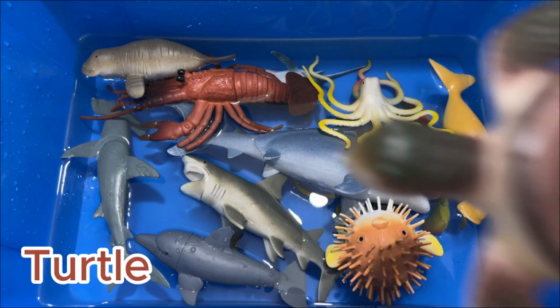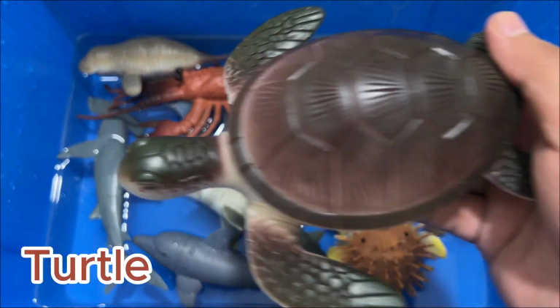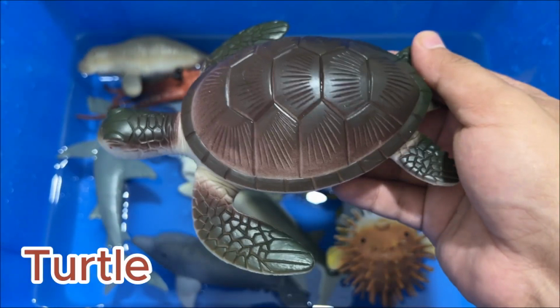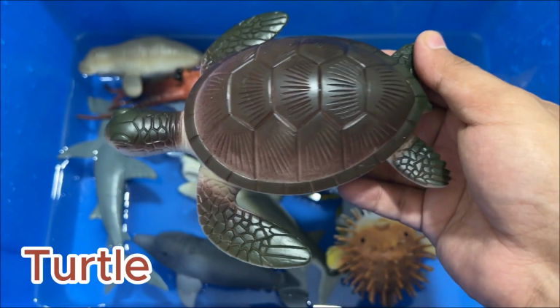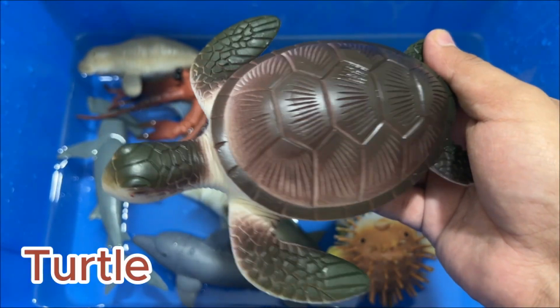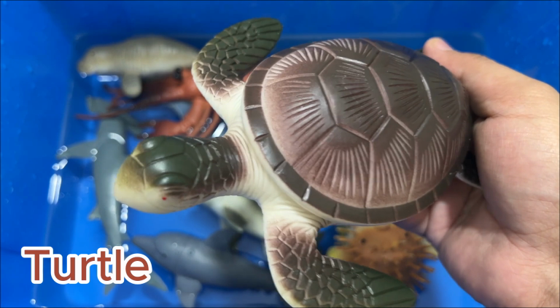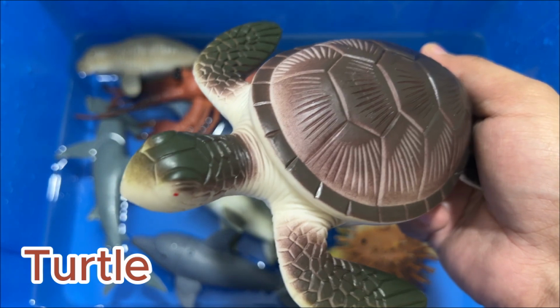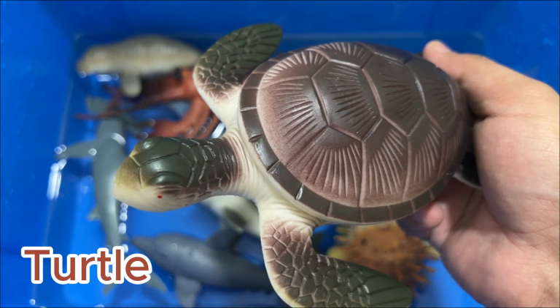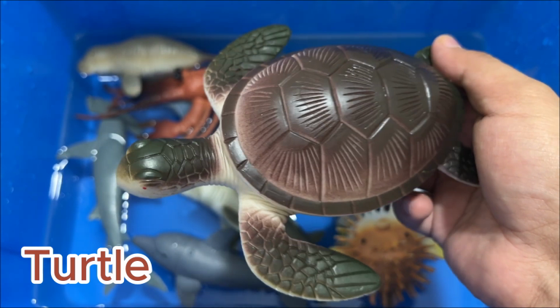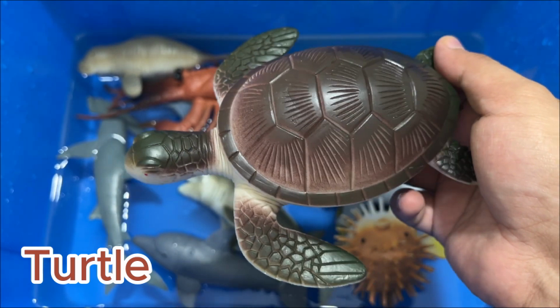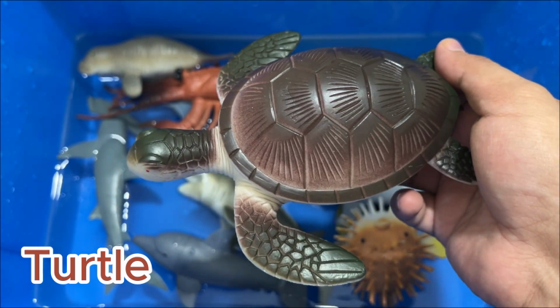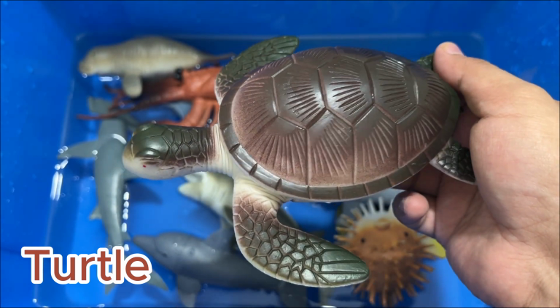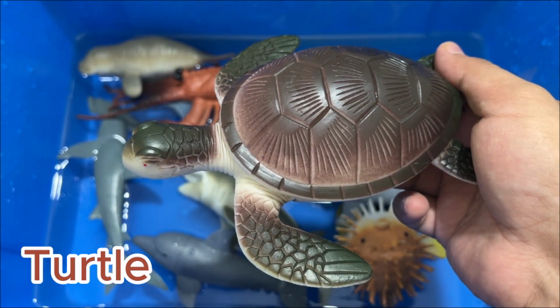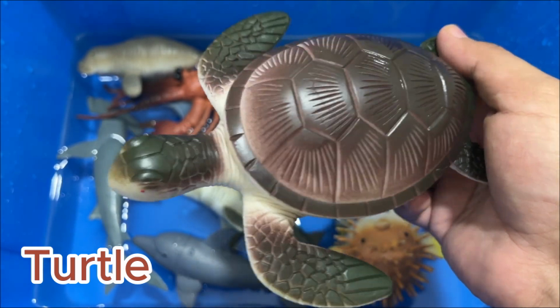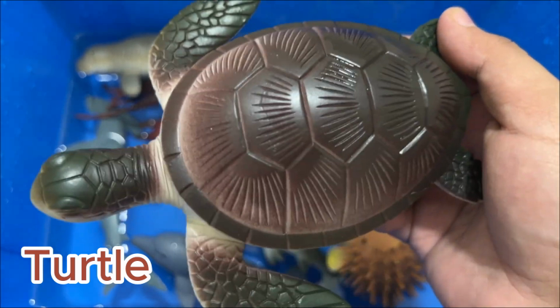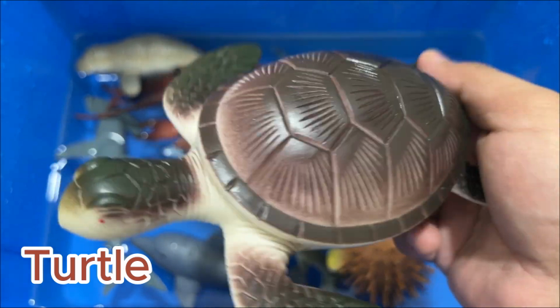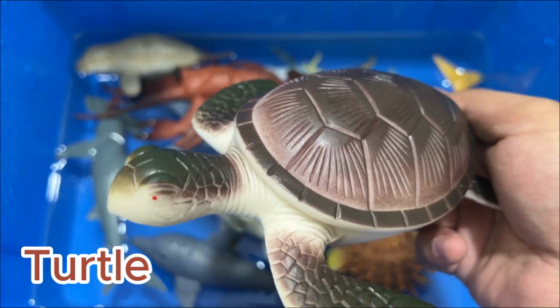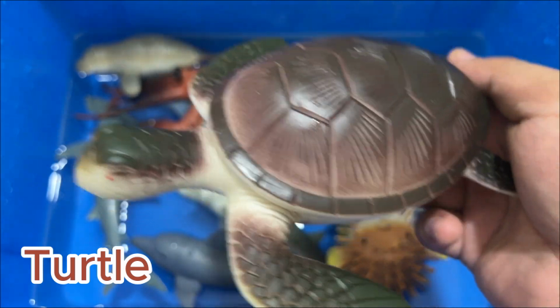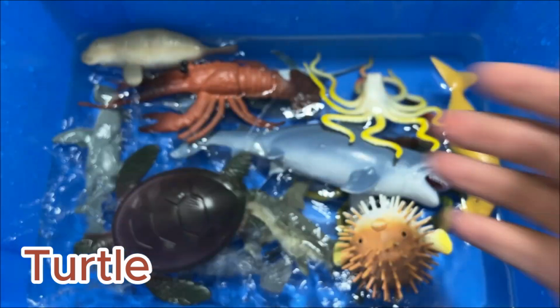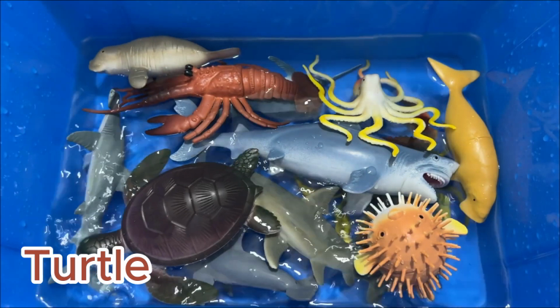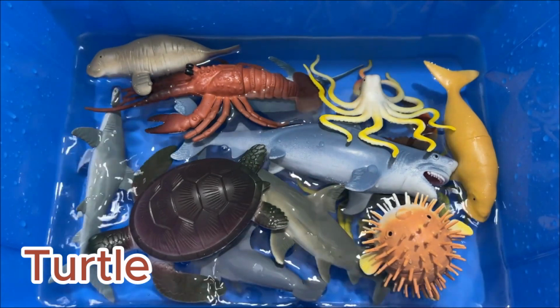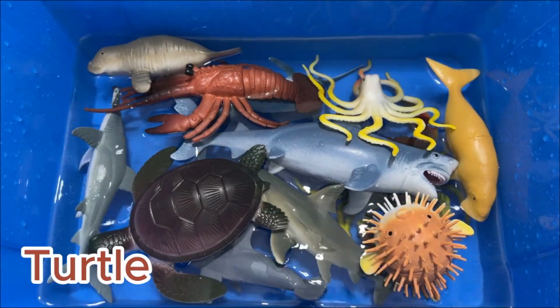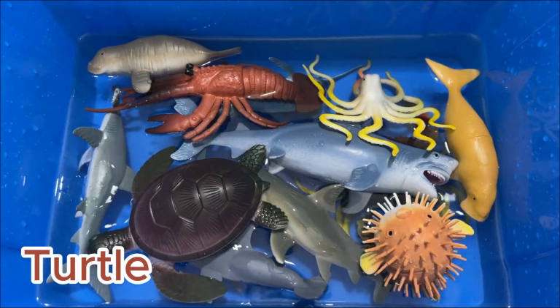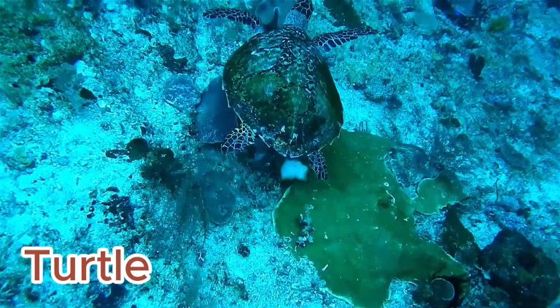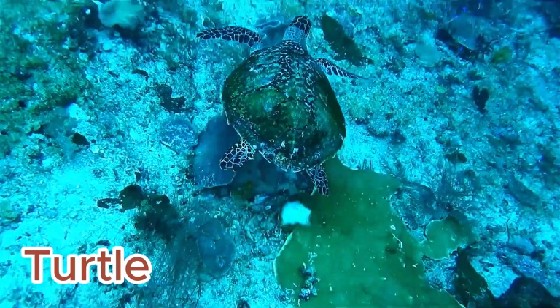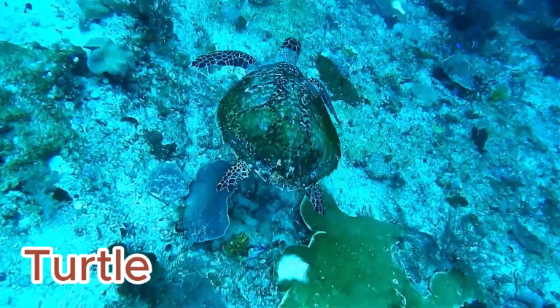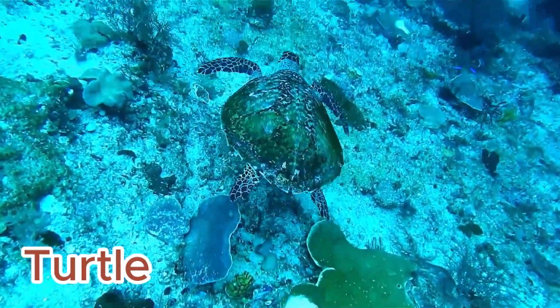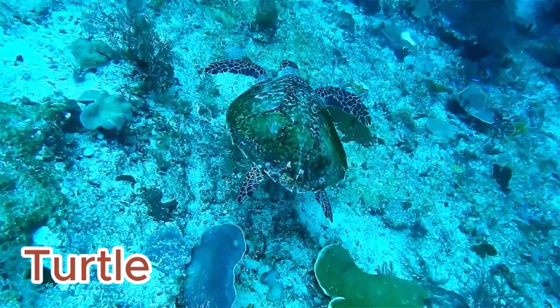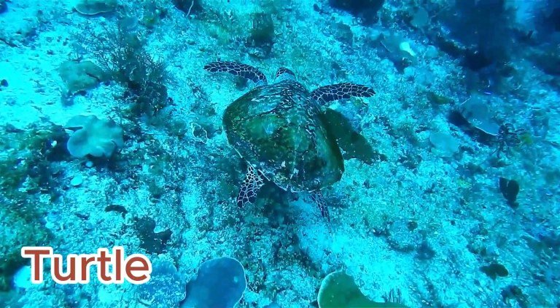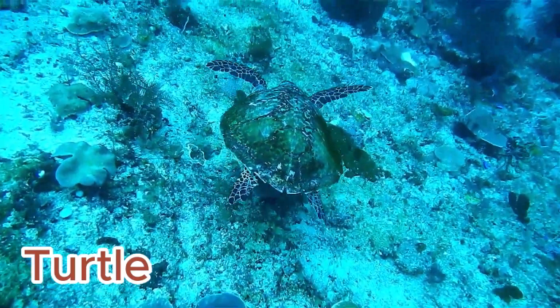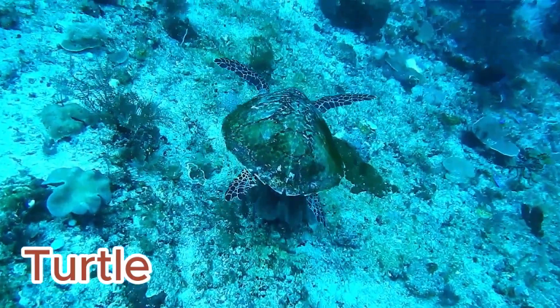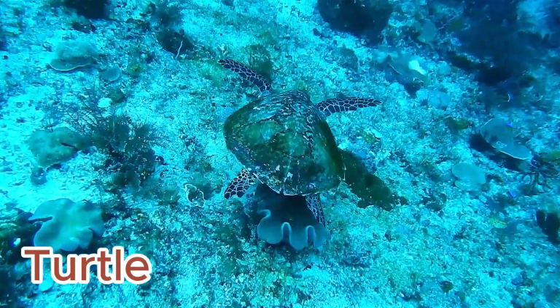A turtle is a reptile that has a shell covering its body. Turtles are known for moving very slowly. There are more than 350 species or types of turtle.